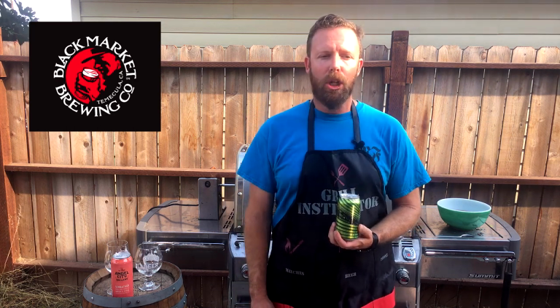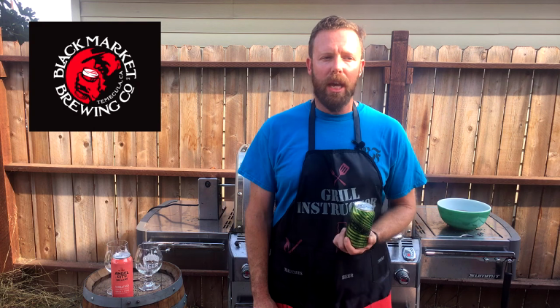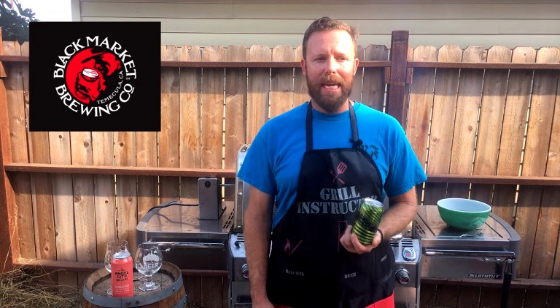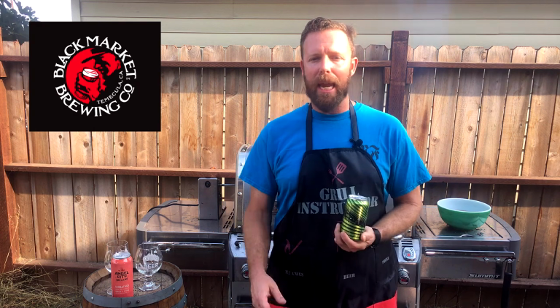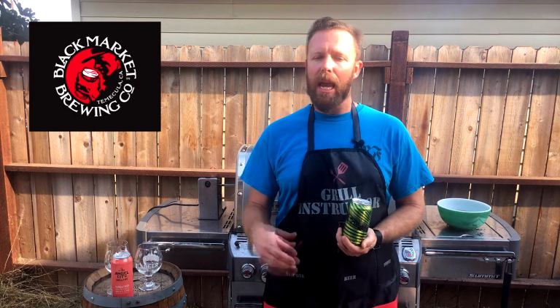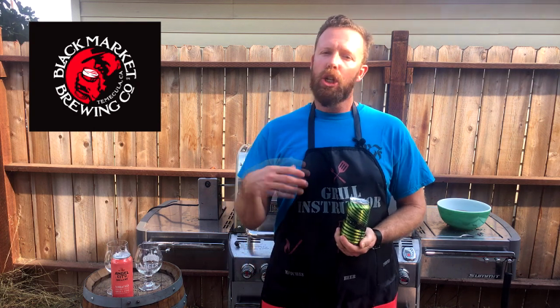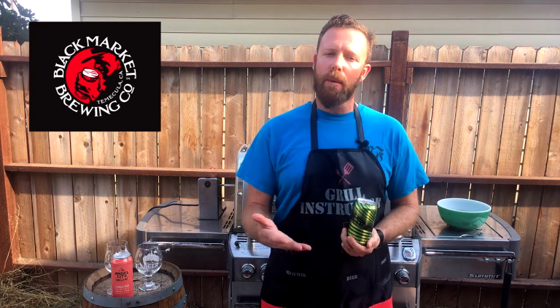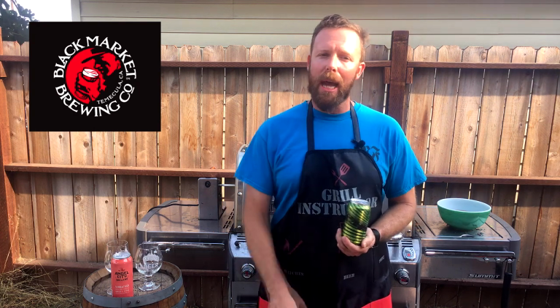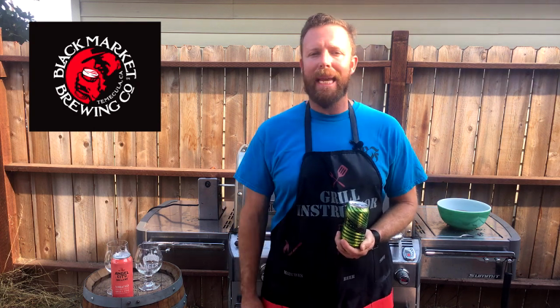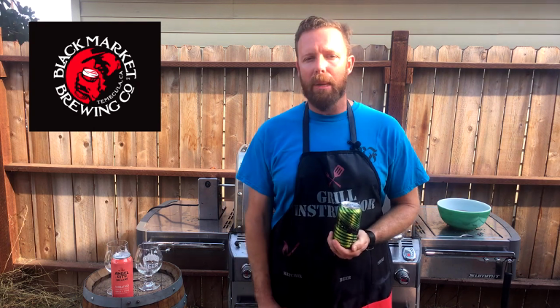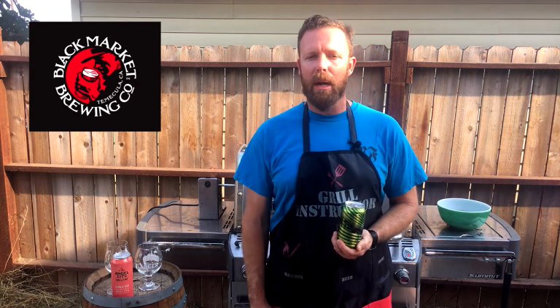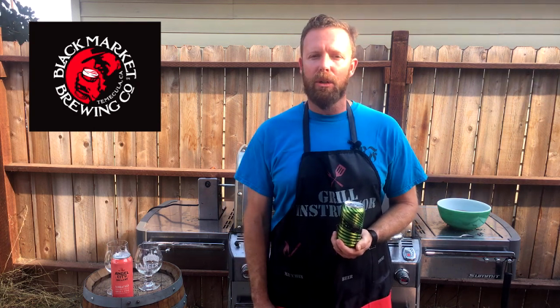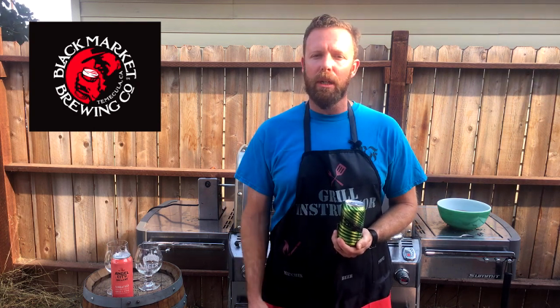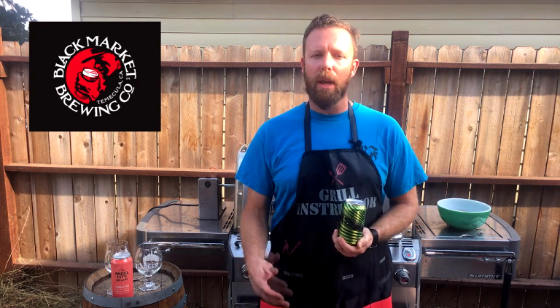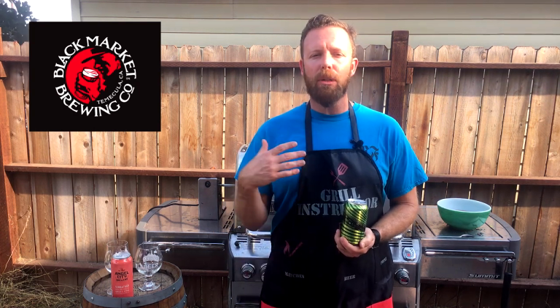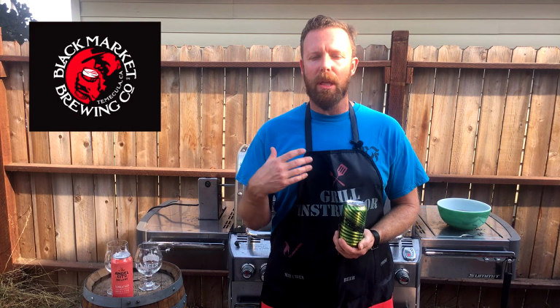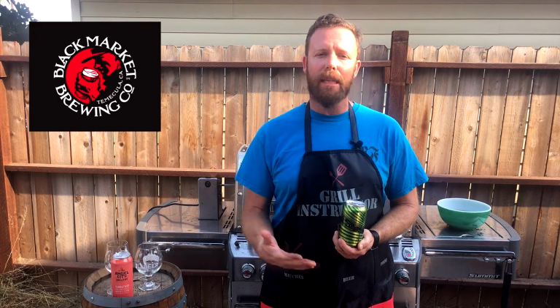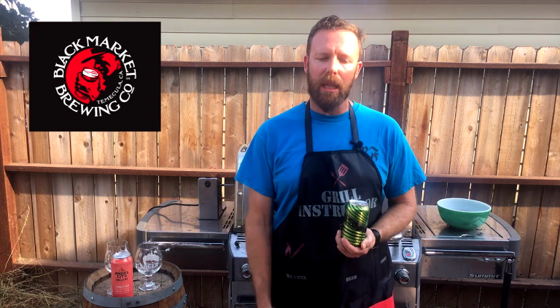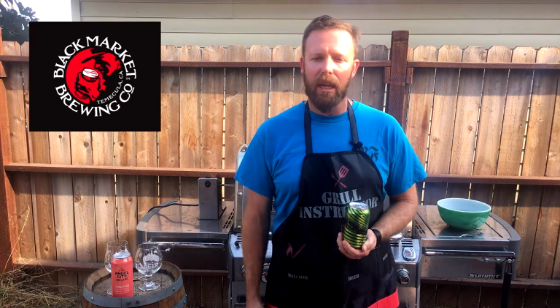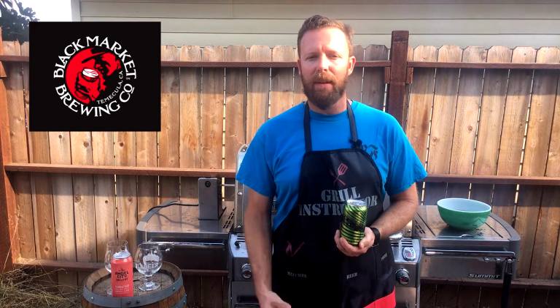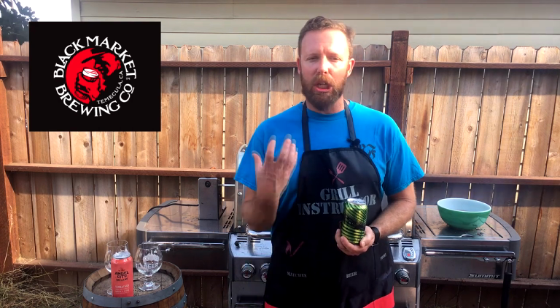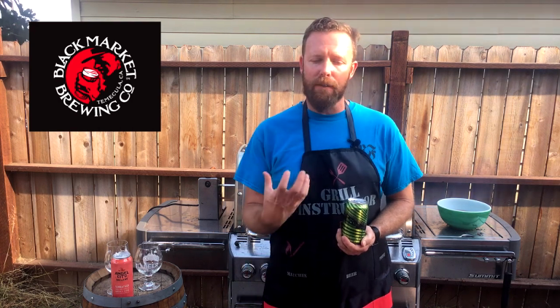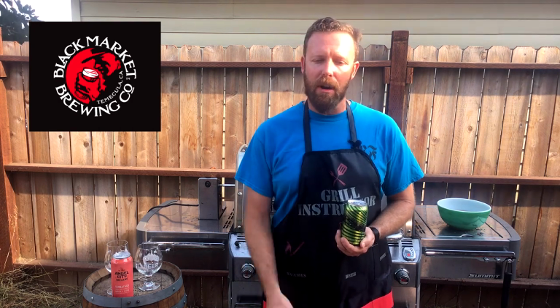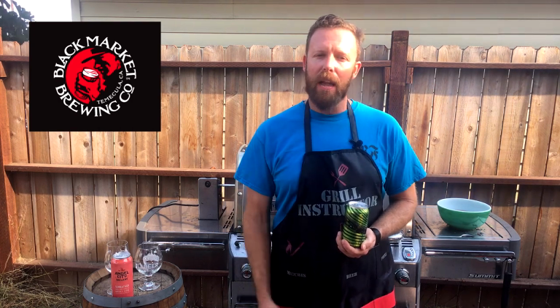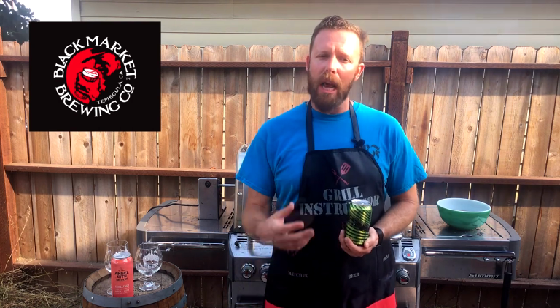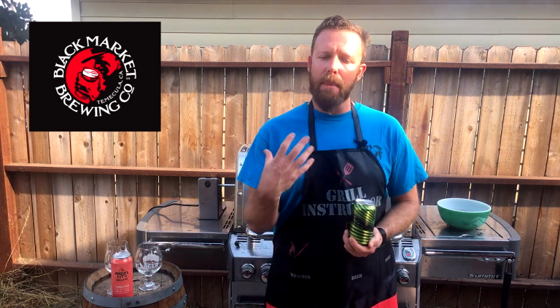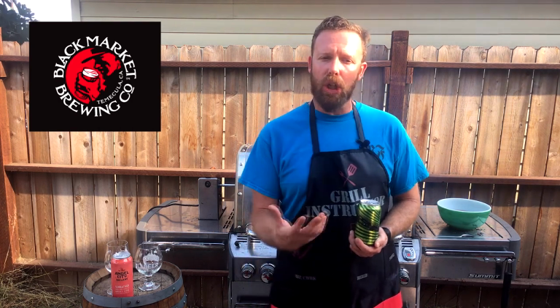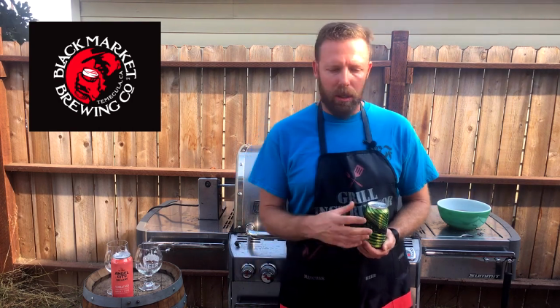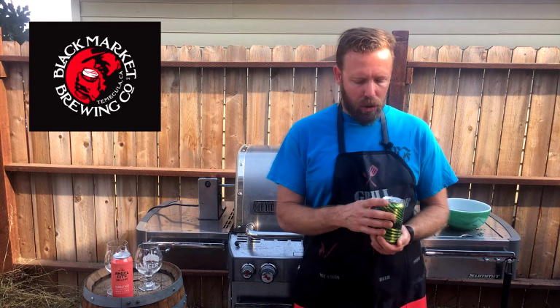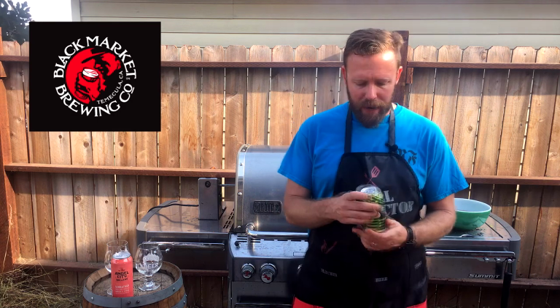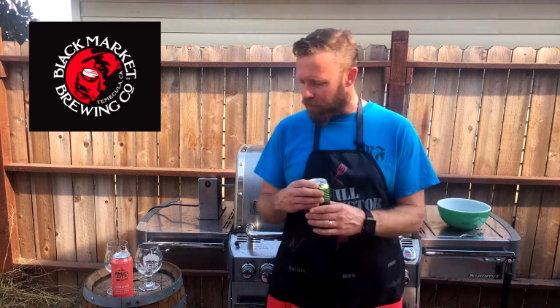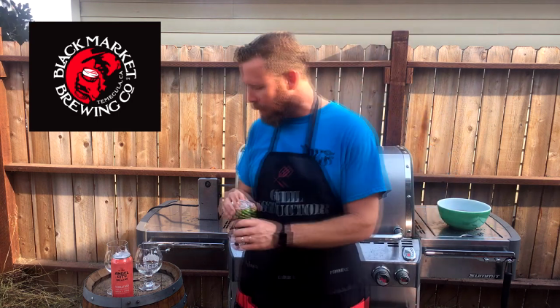Goza is a German-style sour beer. It's usually done mostly with lactobacillus to give you that tart flavor, and it's also got a little bit of salt, so these are usually very refreshing beers.